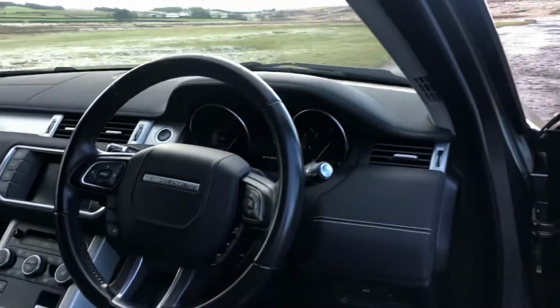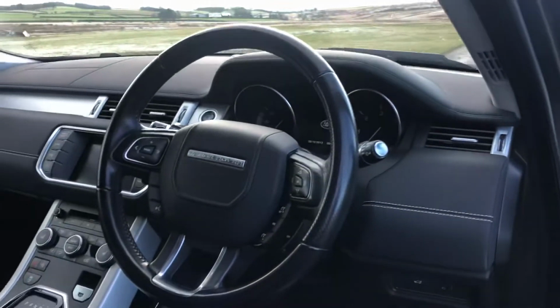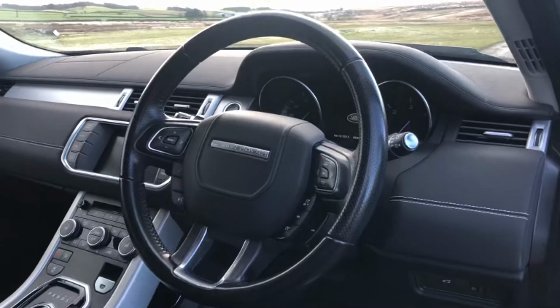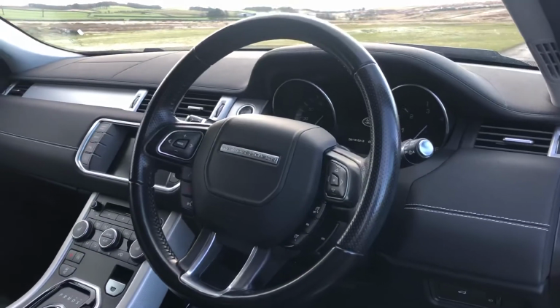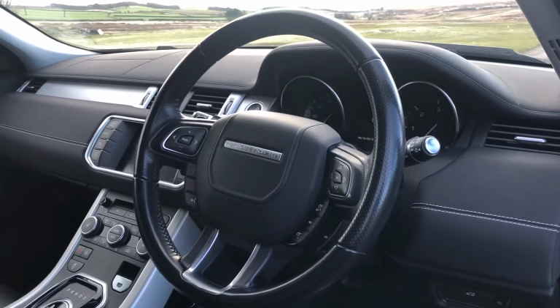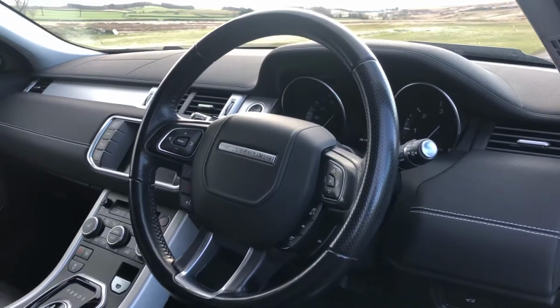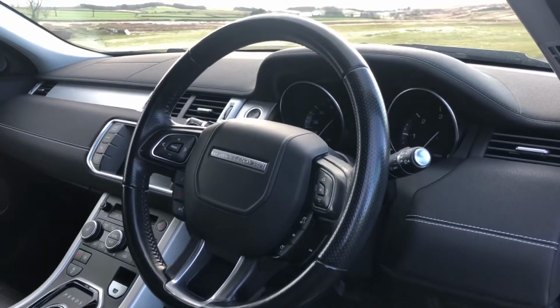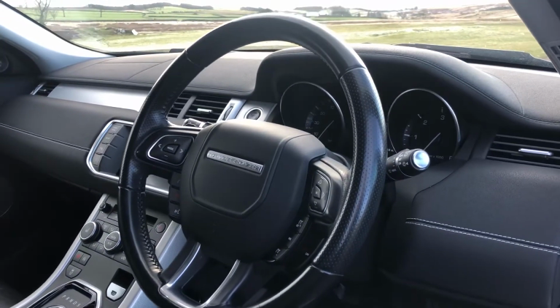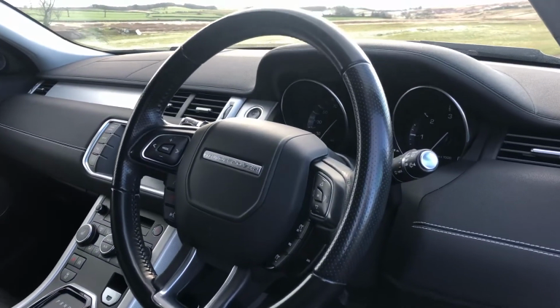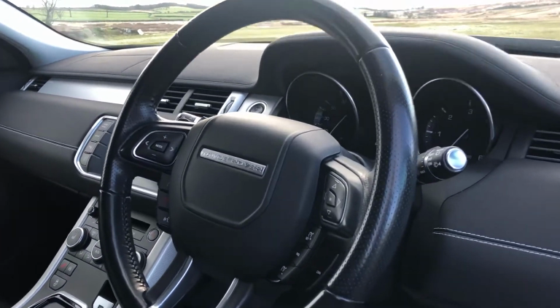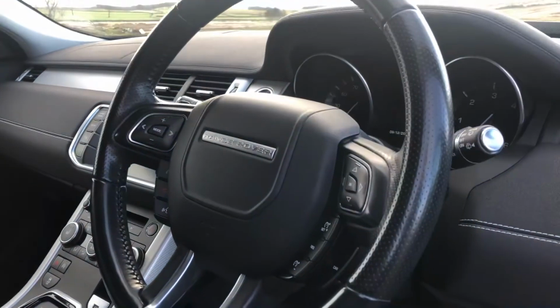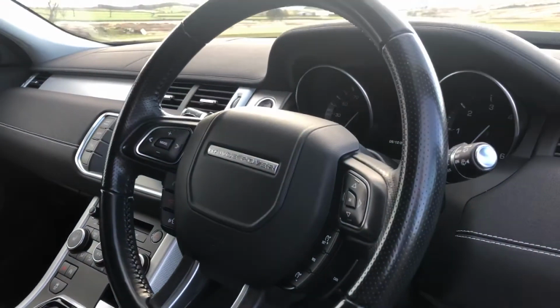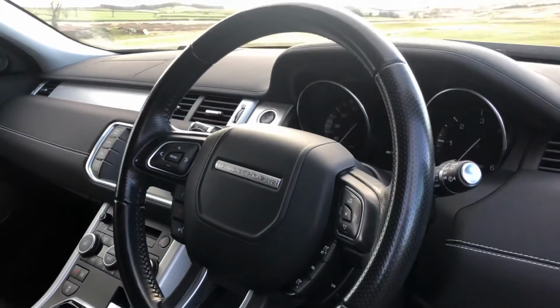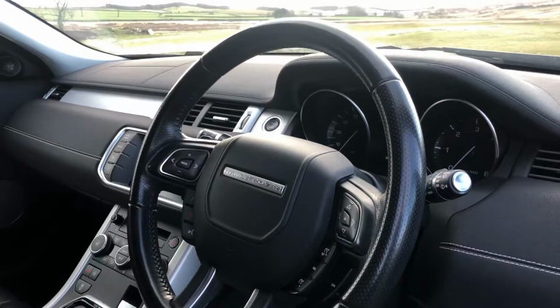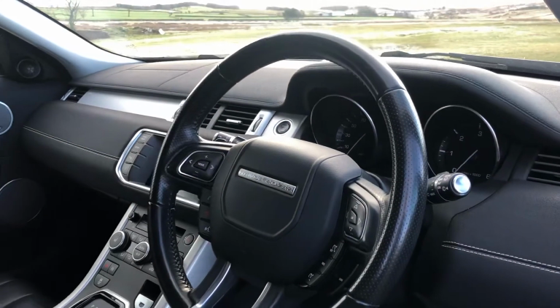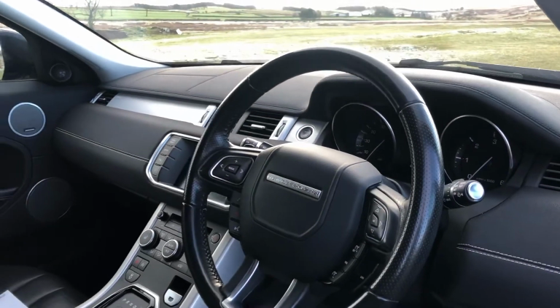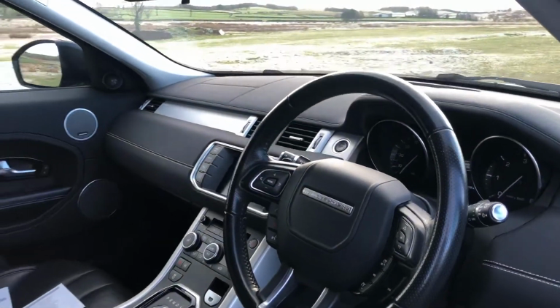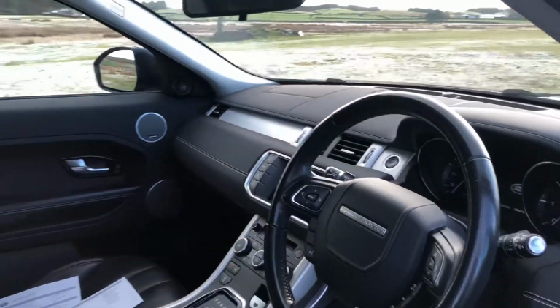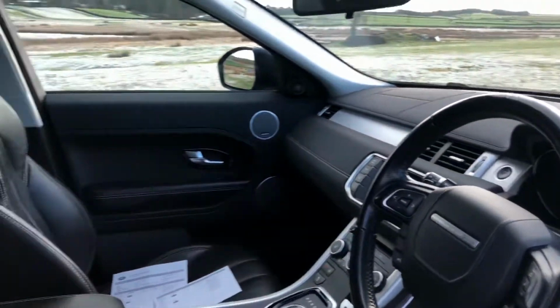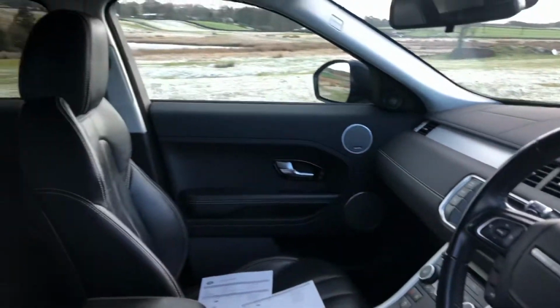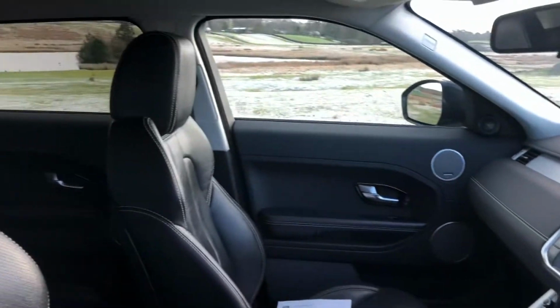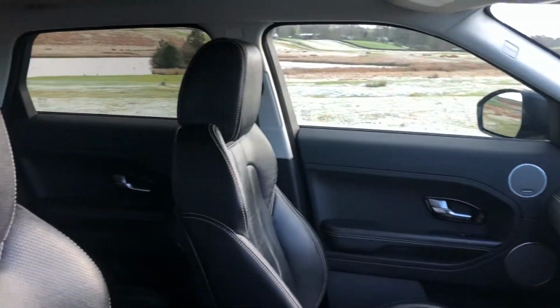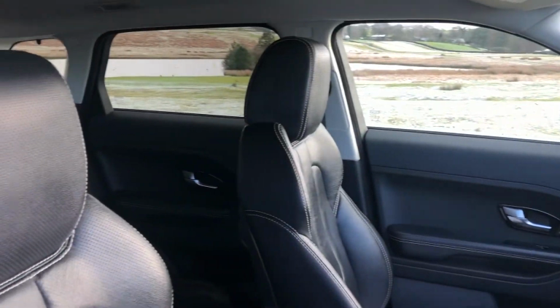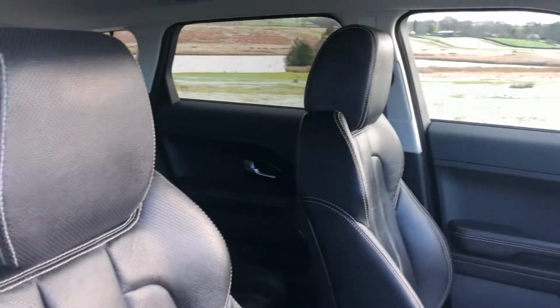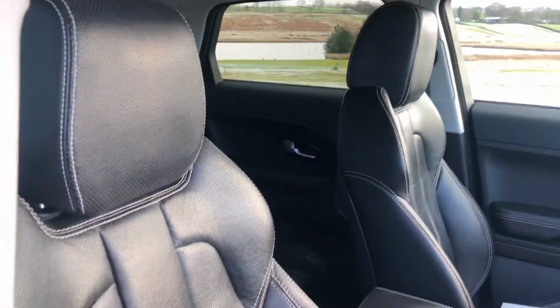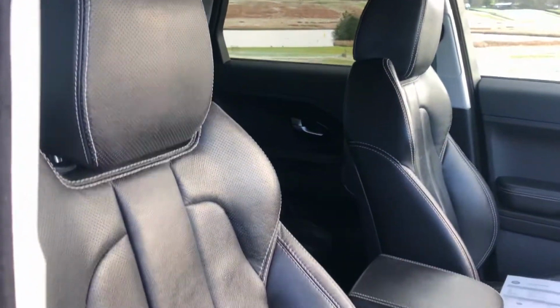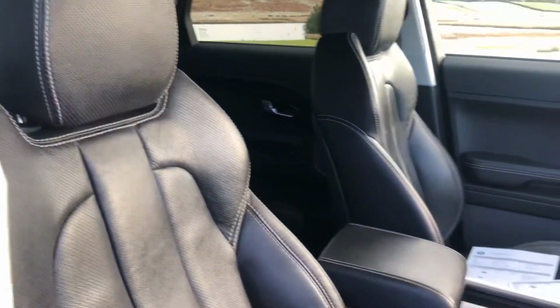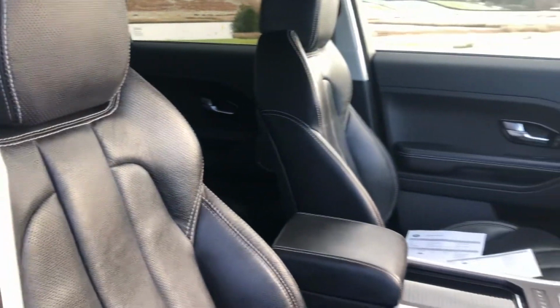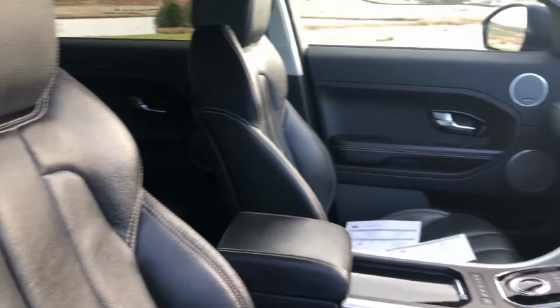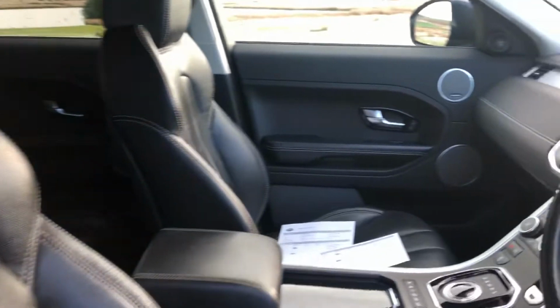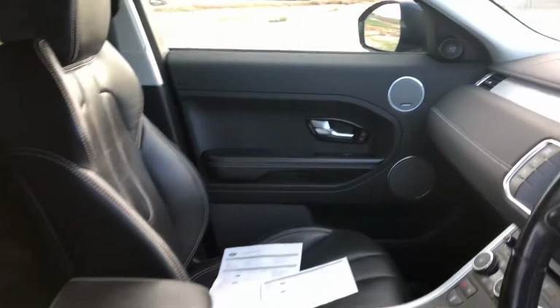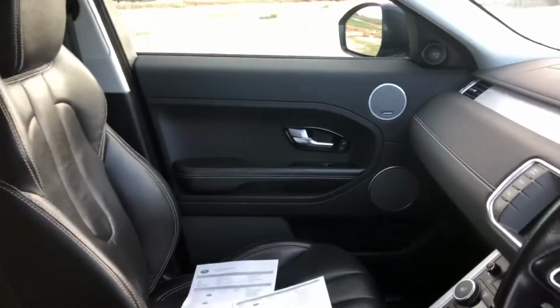The vehicle does come with a leather multifunctional steering wheel with controls for cruise control and Bluetooth telephone. The vehicle's upholstery is full black leather, all in excellent condition with no rips, marks or stains.